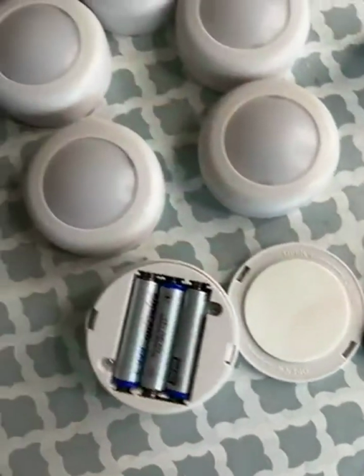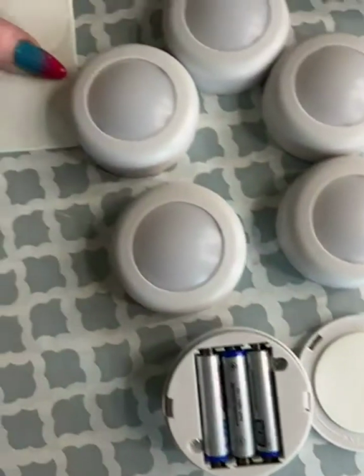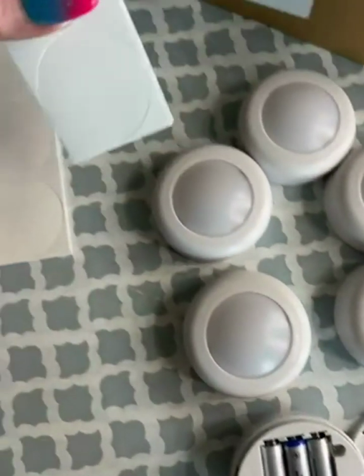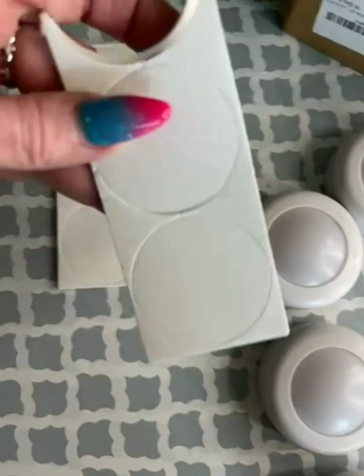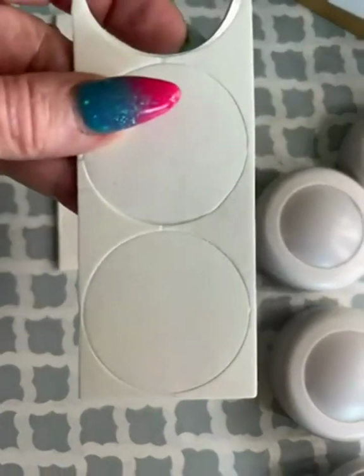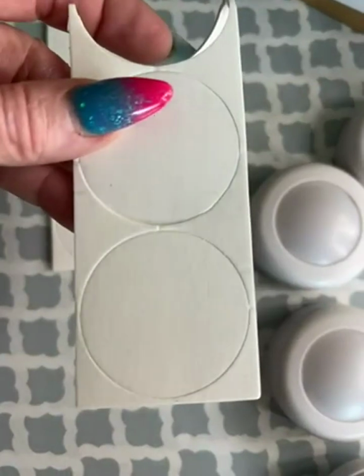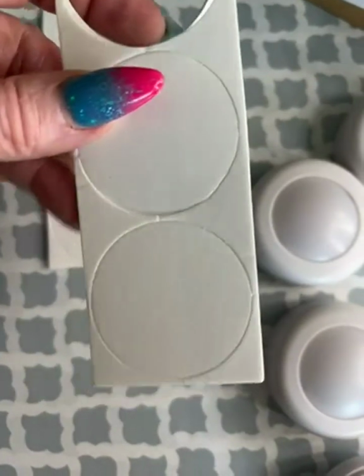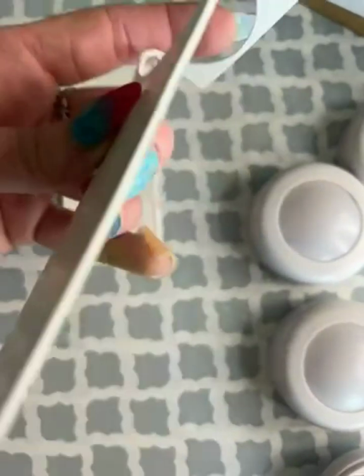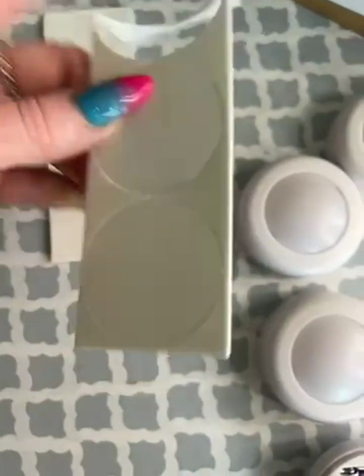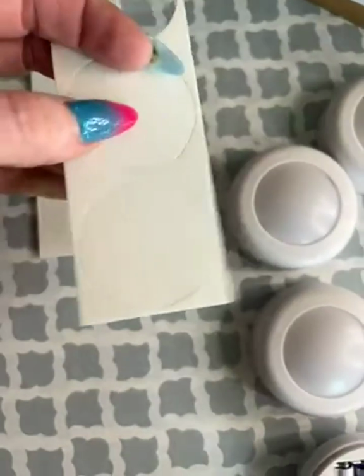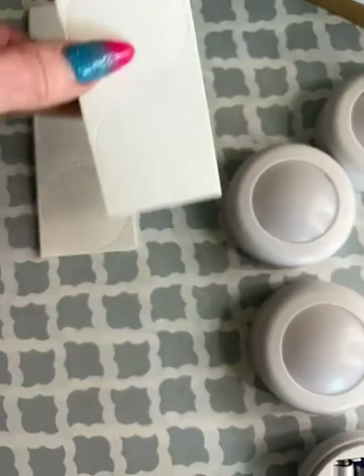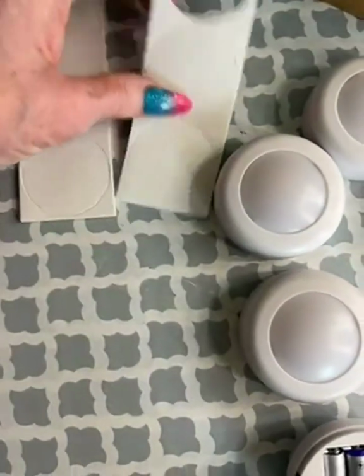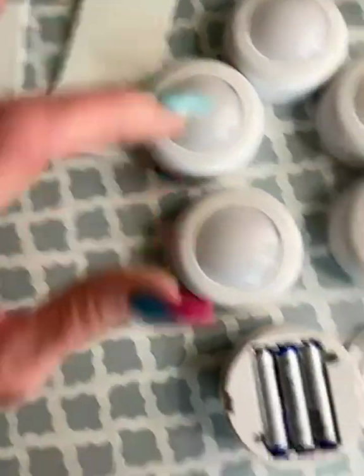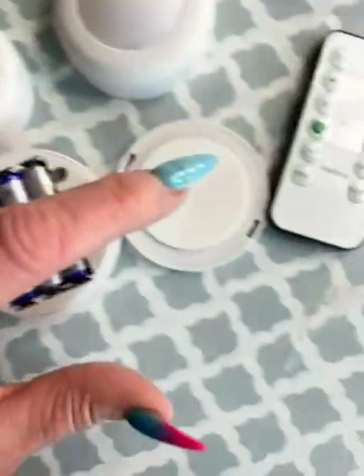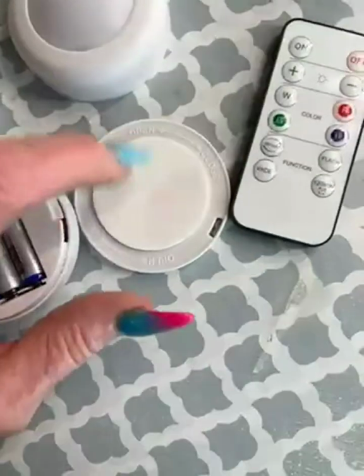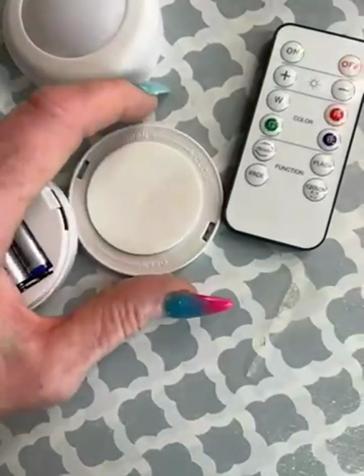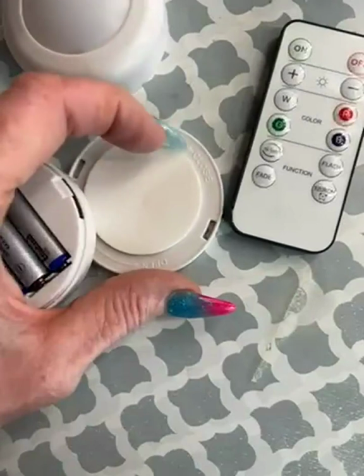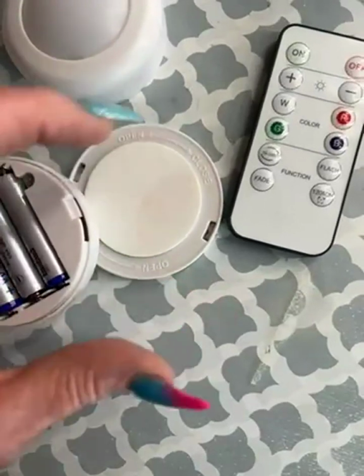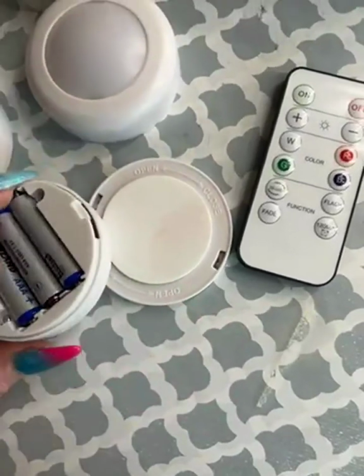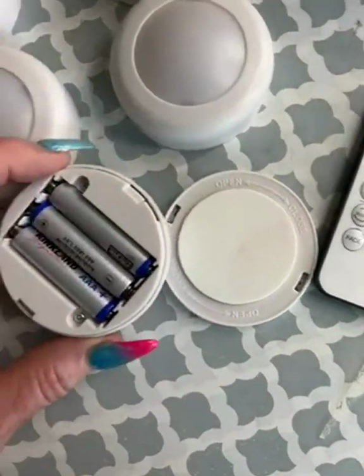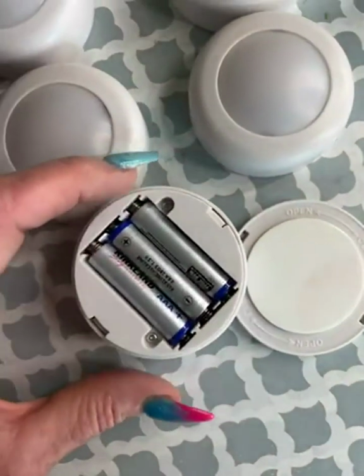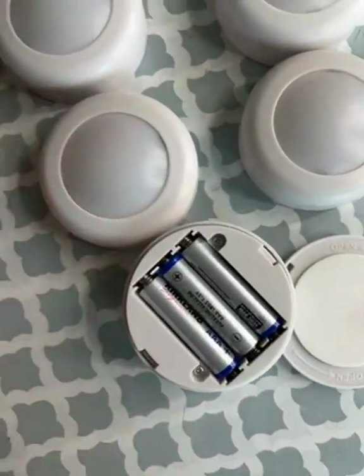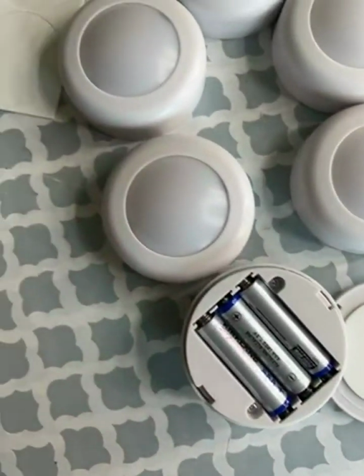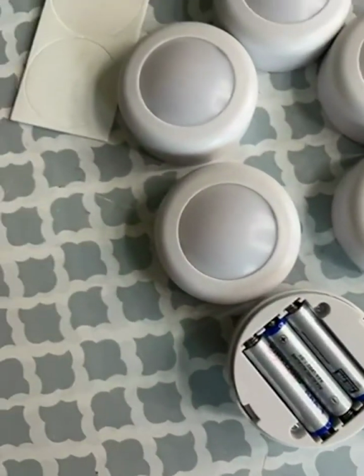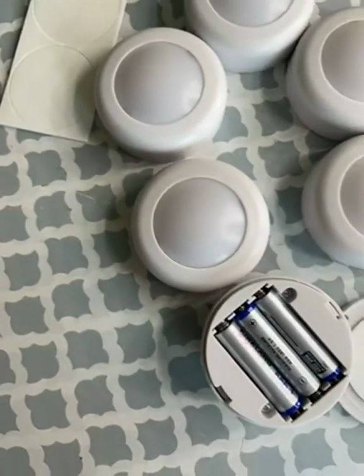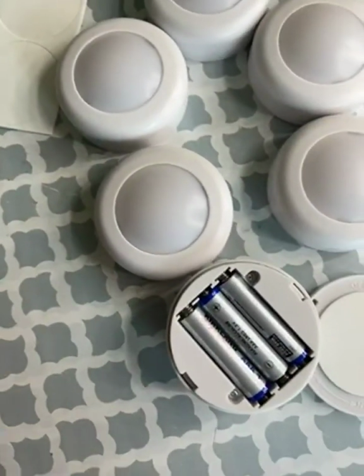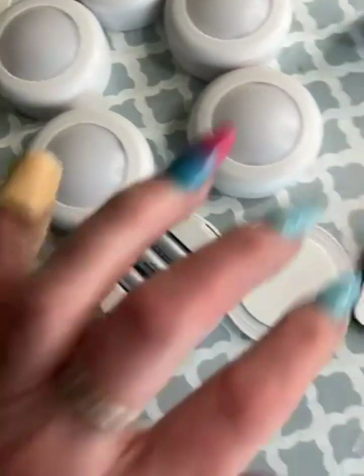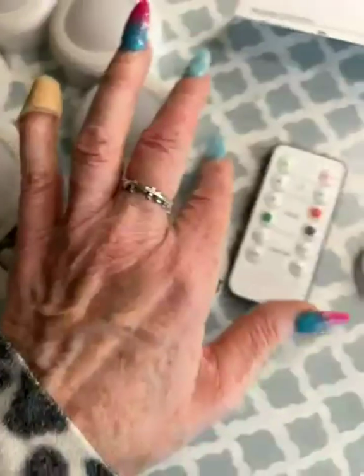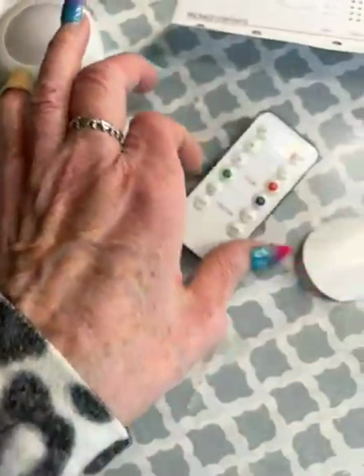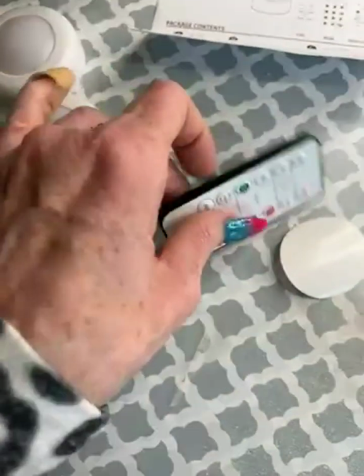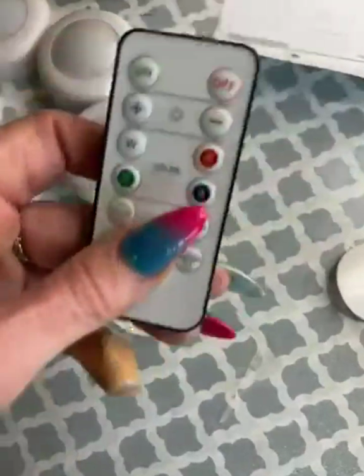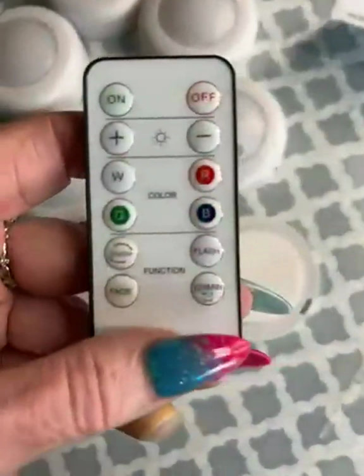It comes with some double-stick tape that you put onto the back, and it works pretty good — you just have to peel off both sides. I already have this one adhered here. The lights themselves operate off of a remote.